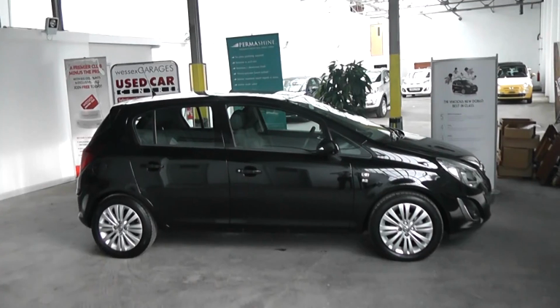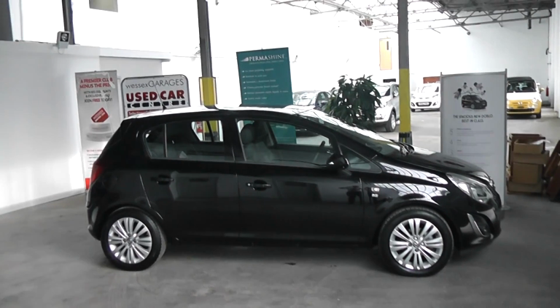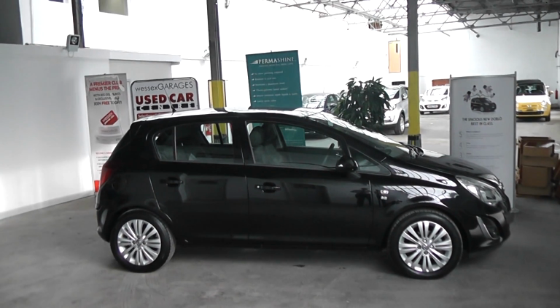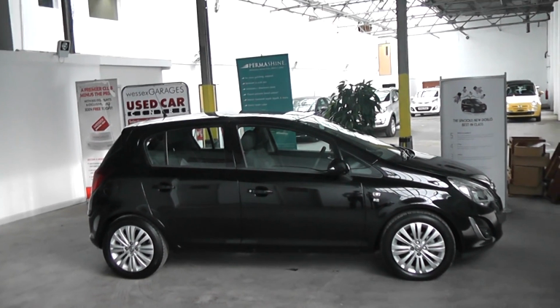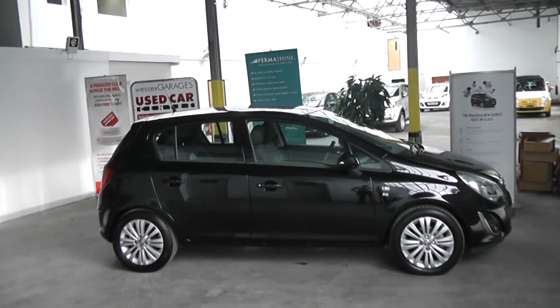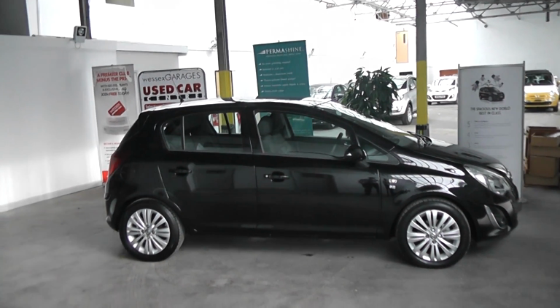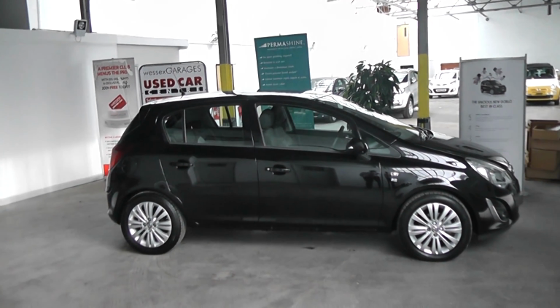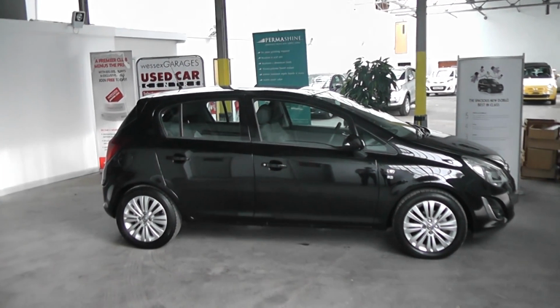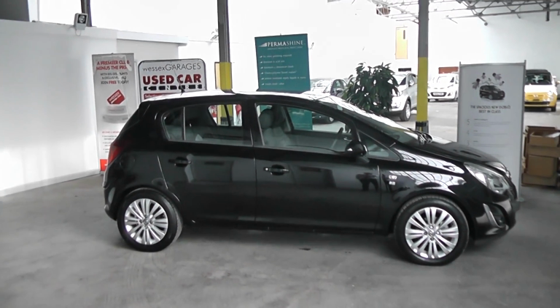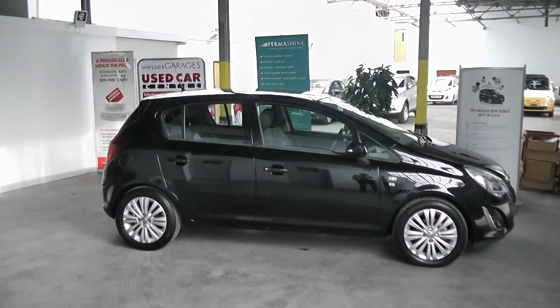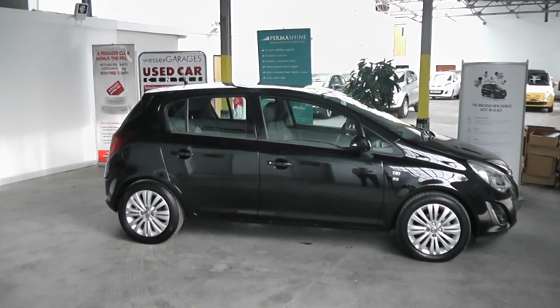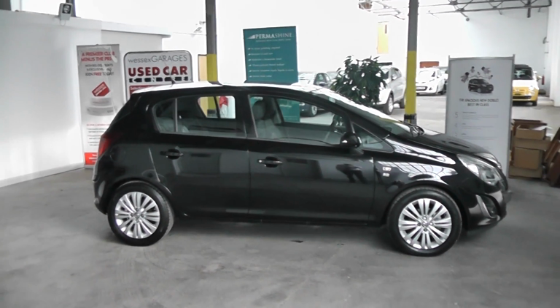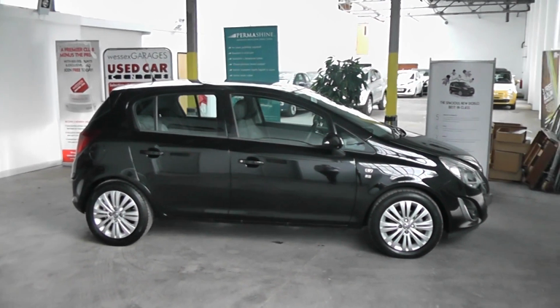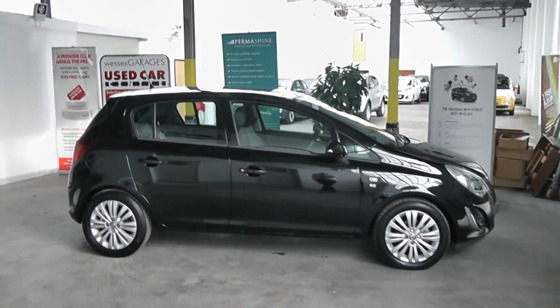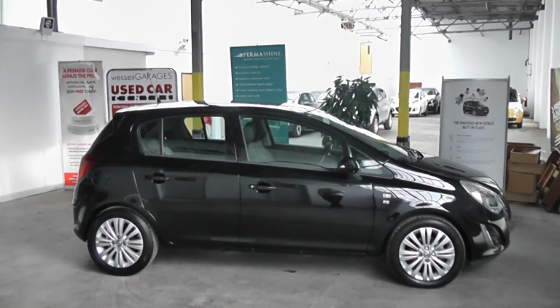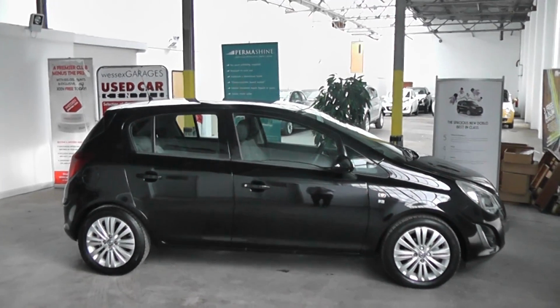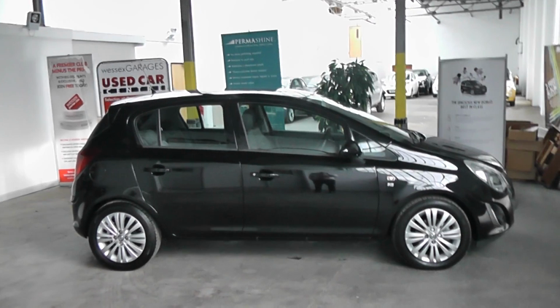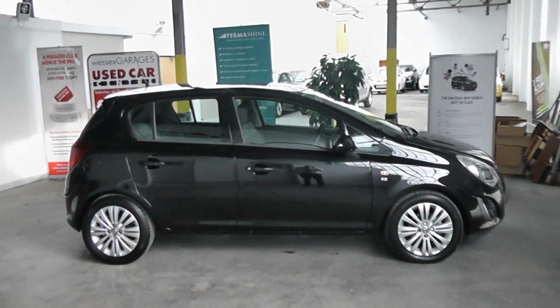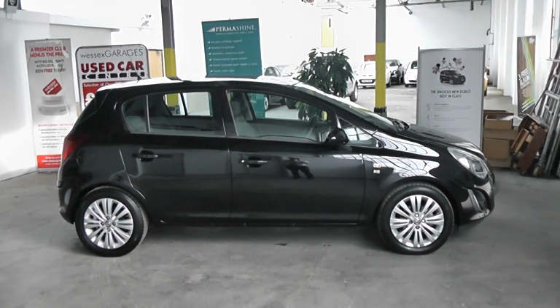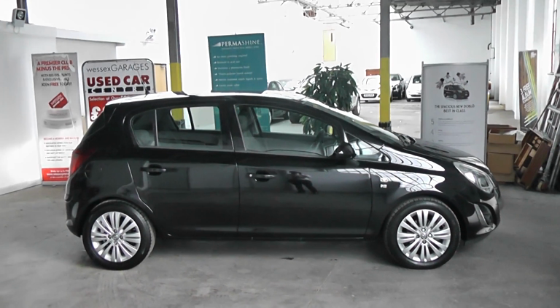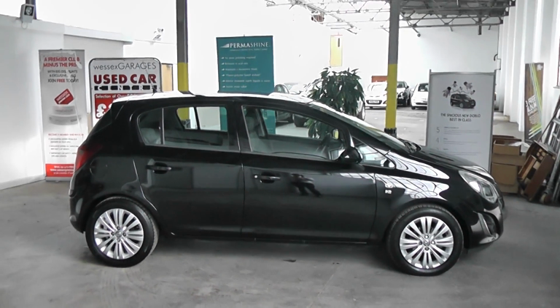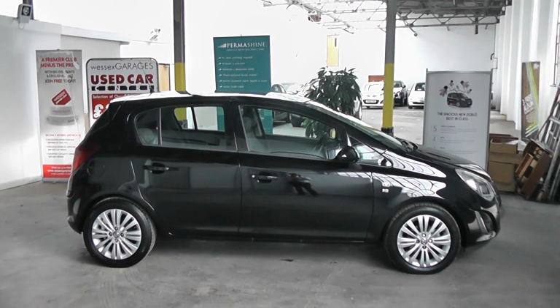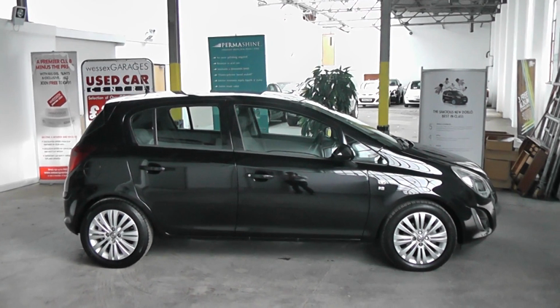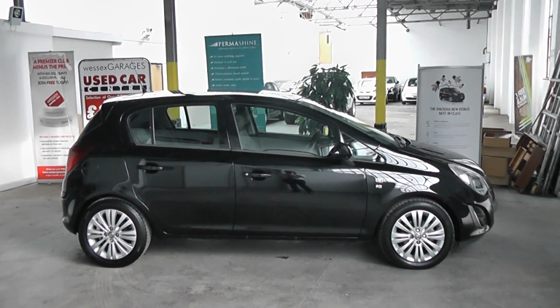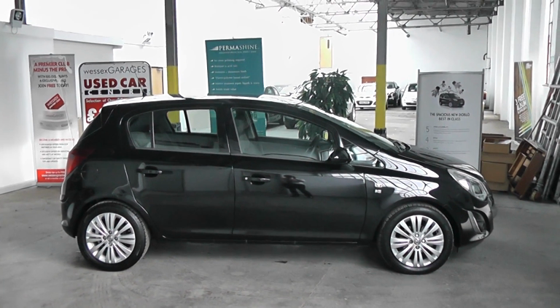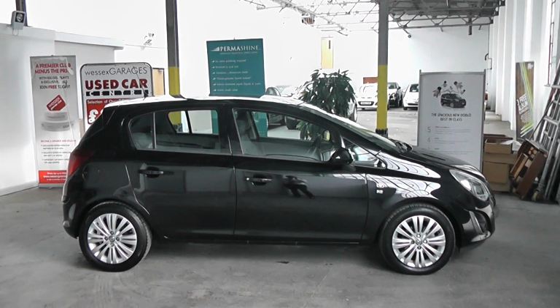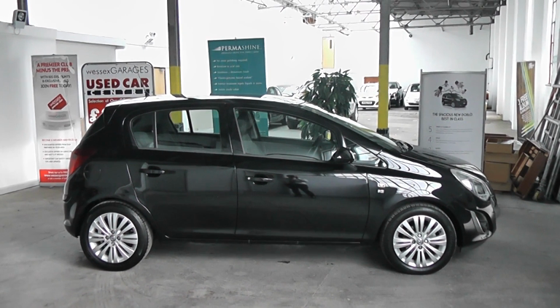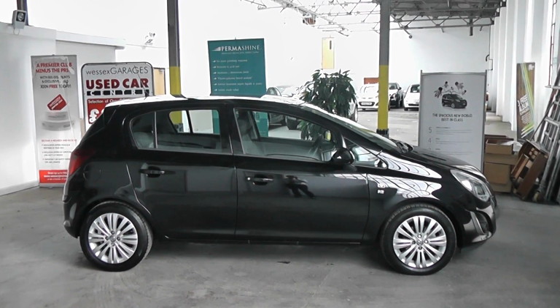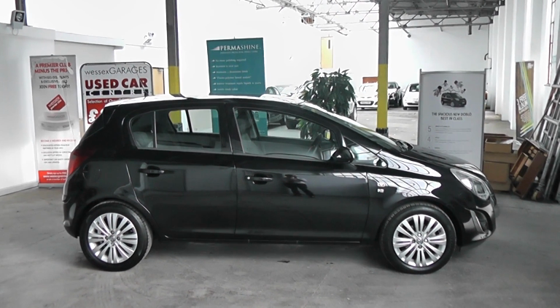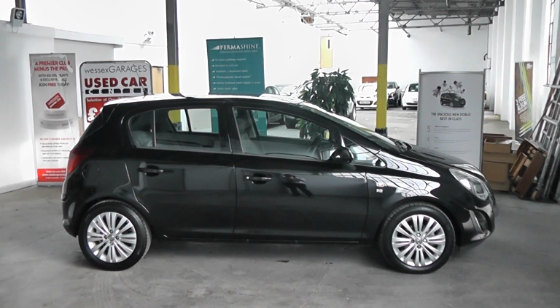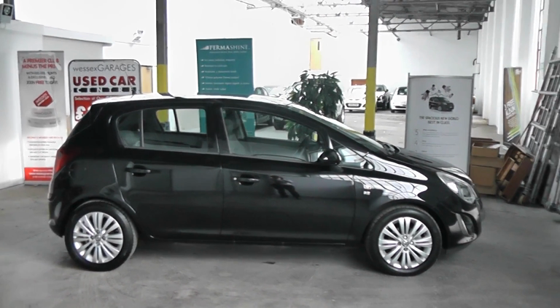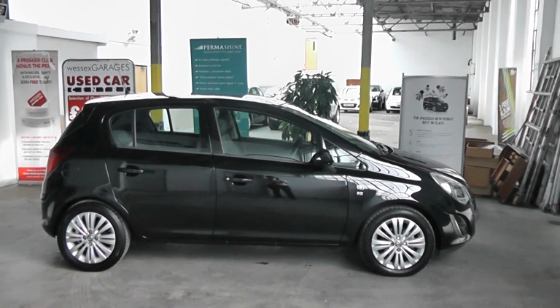Hi and welcome to Wessex Garages Gloucester. The car we are looking at today is the Vauxhall Corsa Excite. The car has a 1200cc petrol engine in it, a five door manual, and is finished in black paint.